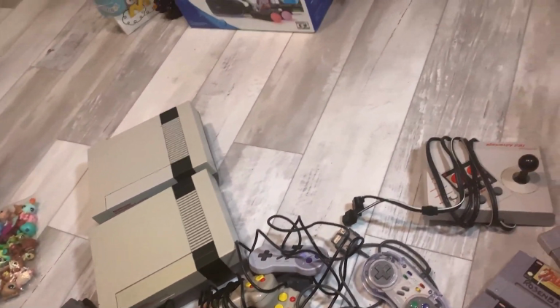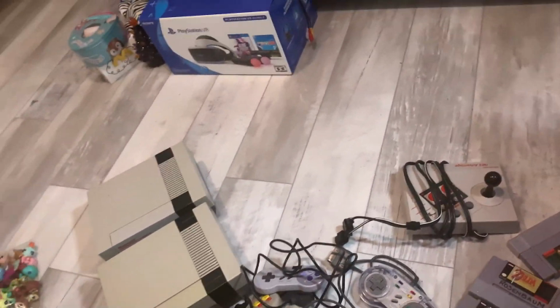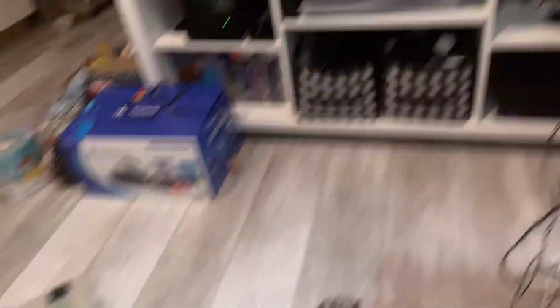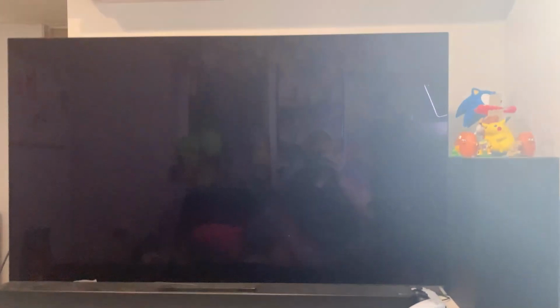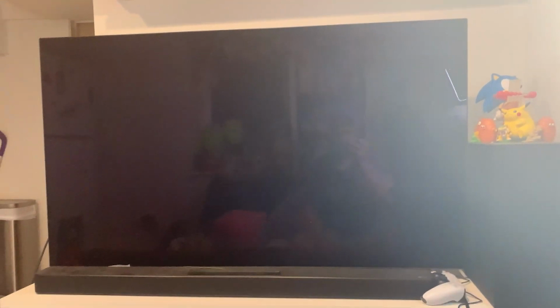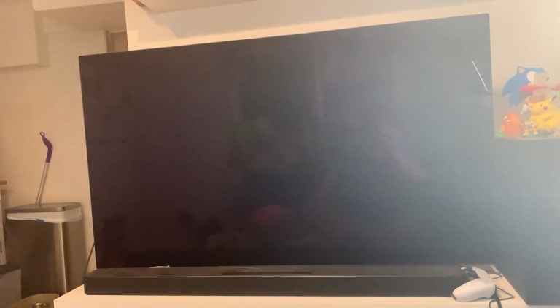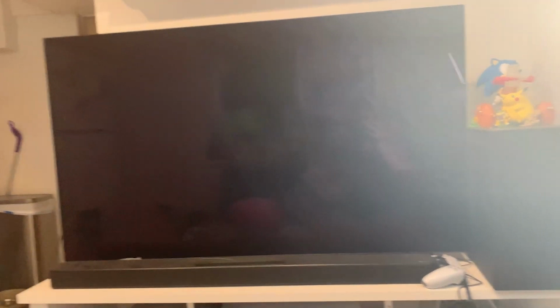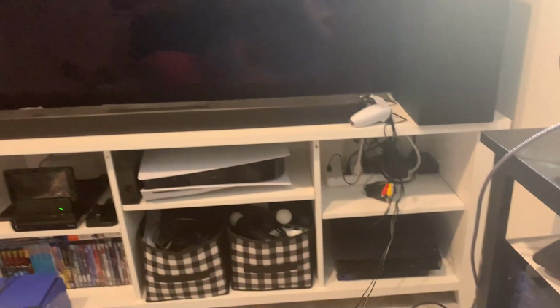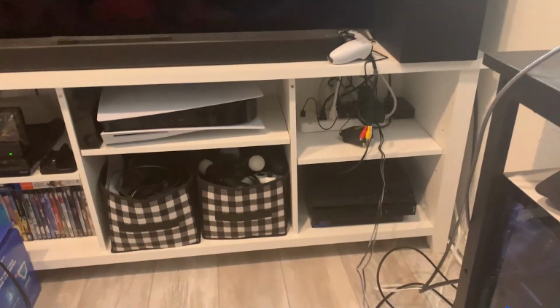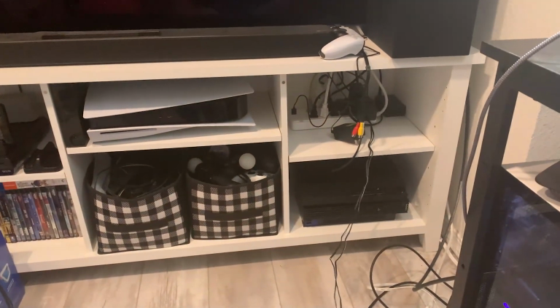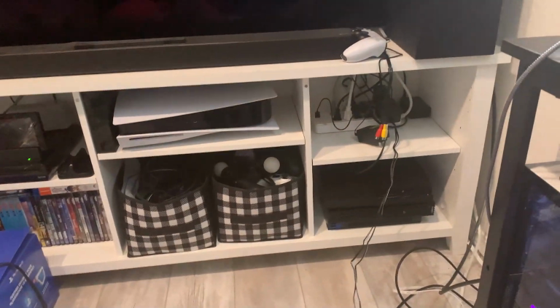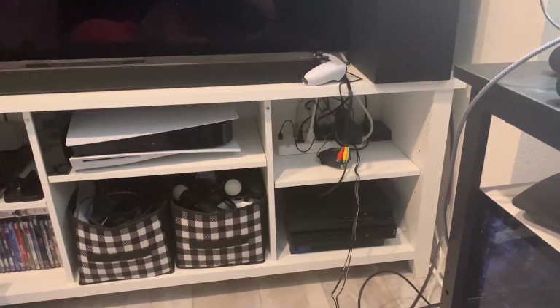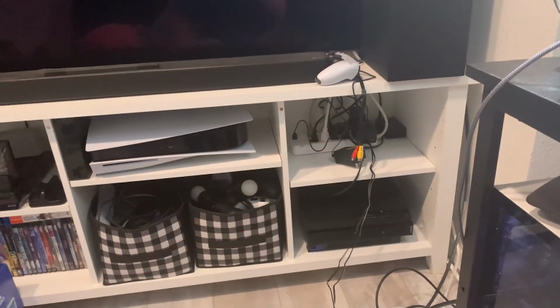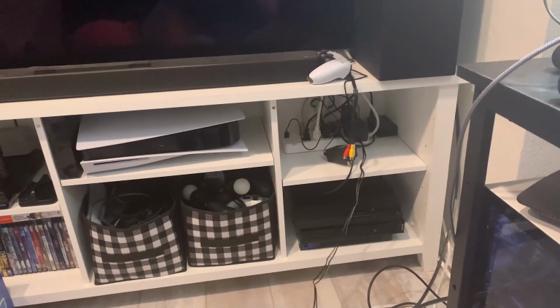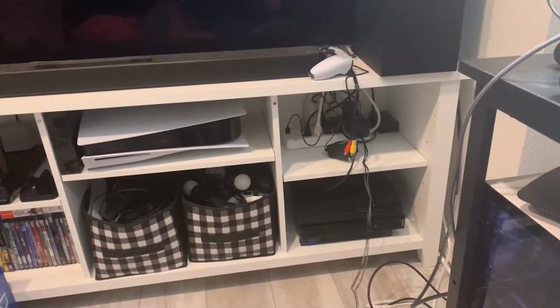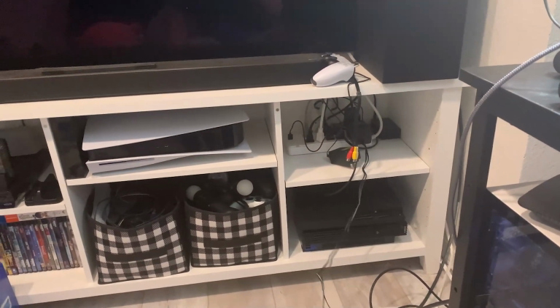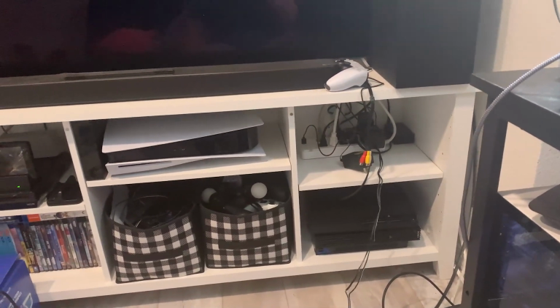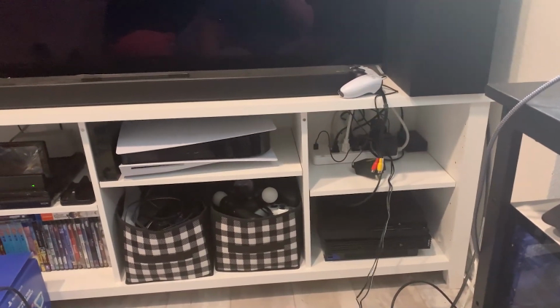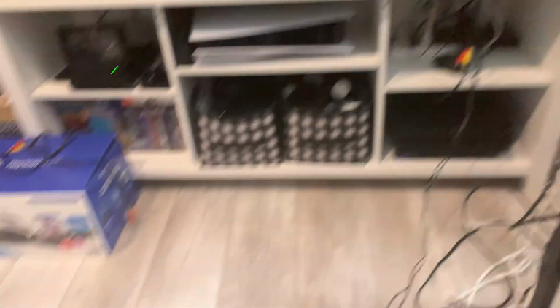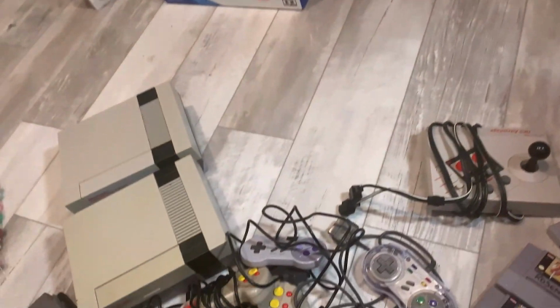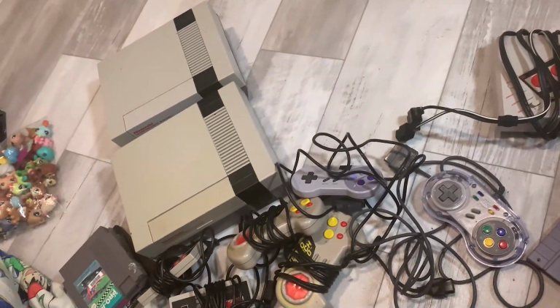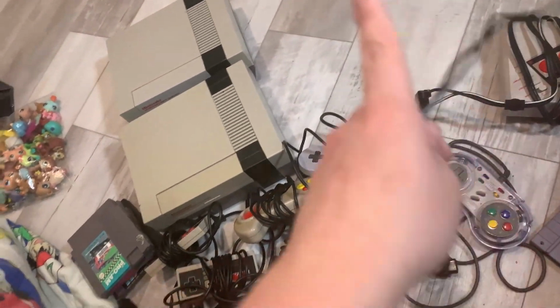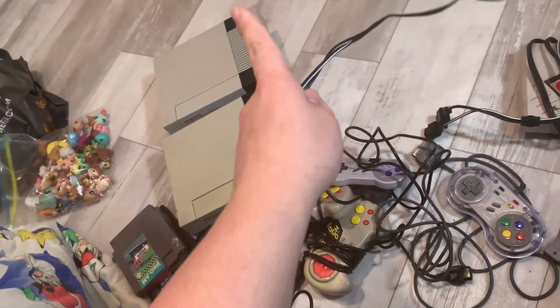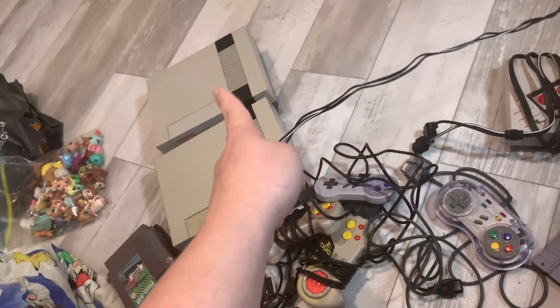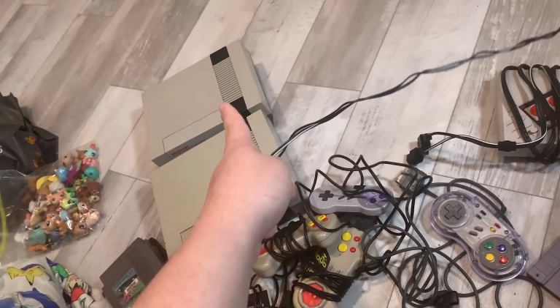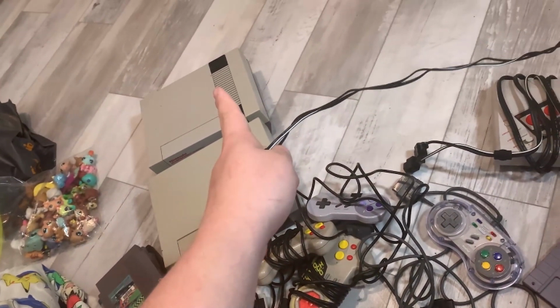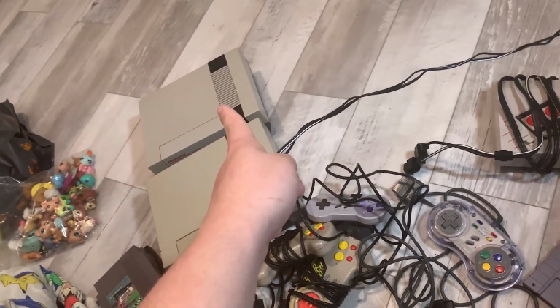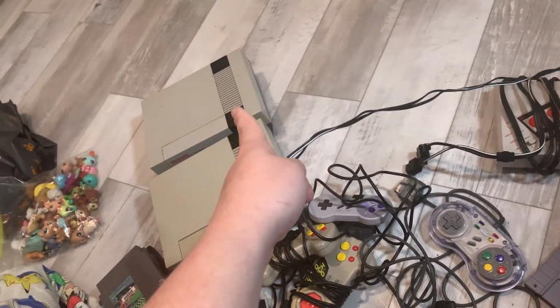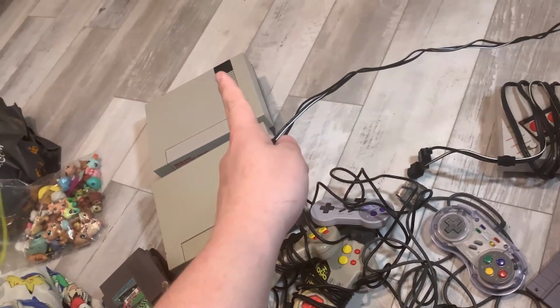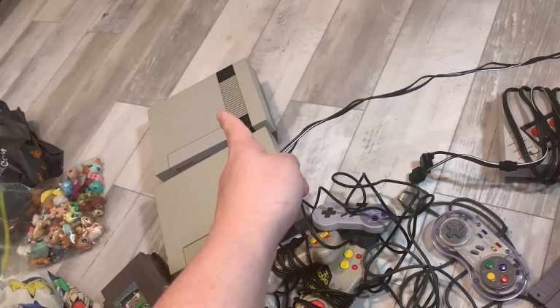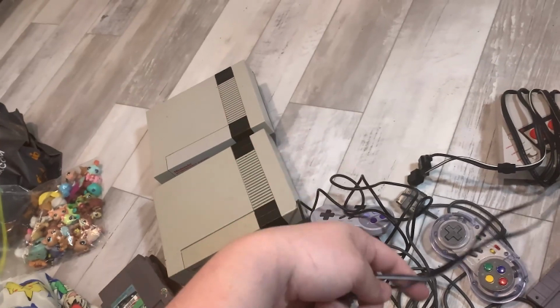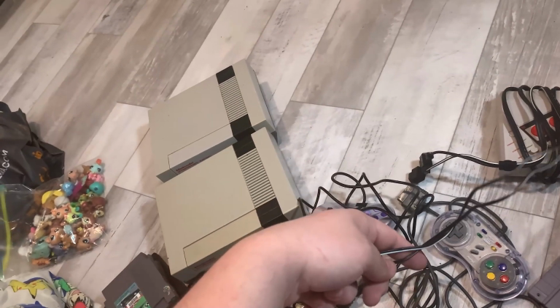I'm really excited to get this booted up on my OLED TV. I also have an adapter so it can translate from the AV cables to HDMI. I am excited. We're going to start with the one that my girlfriend gifted me that she got from her father's attic.